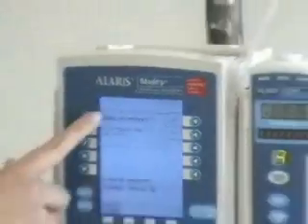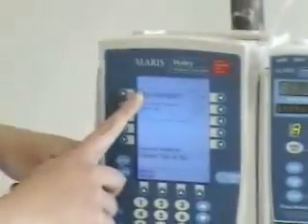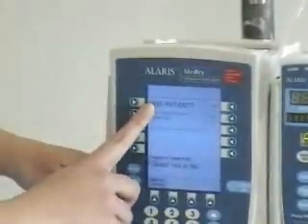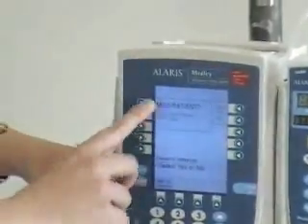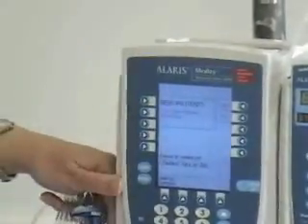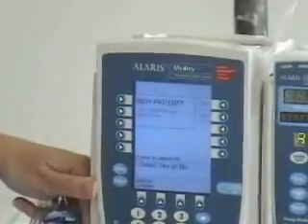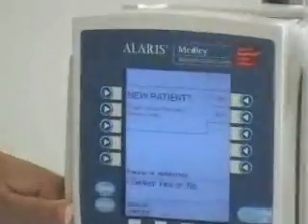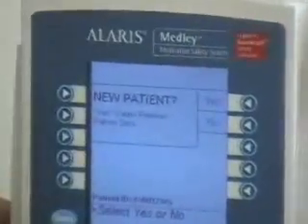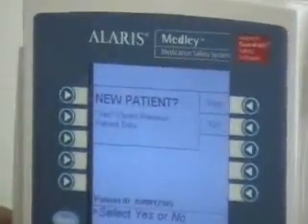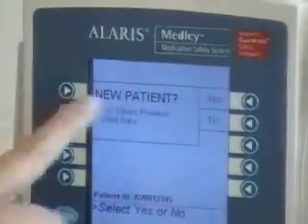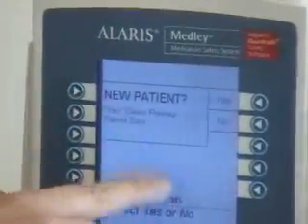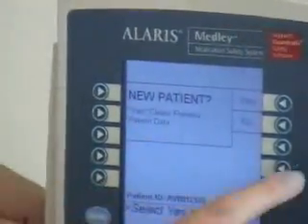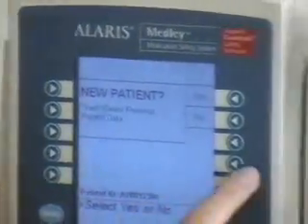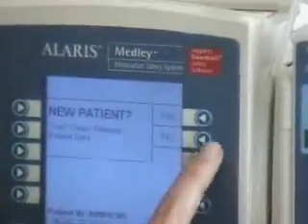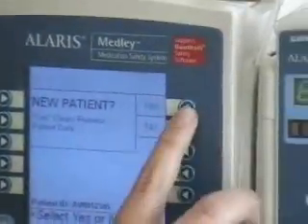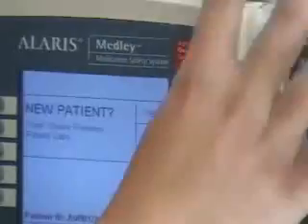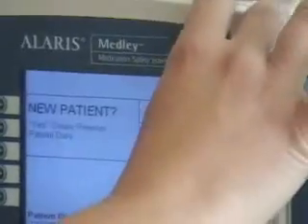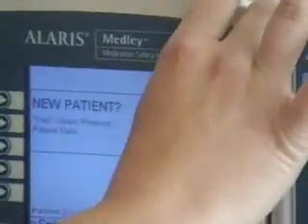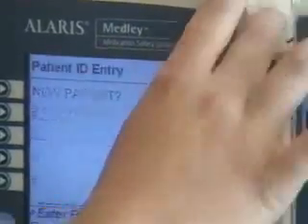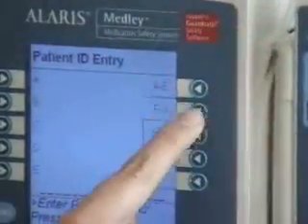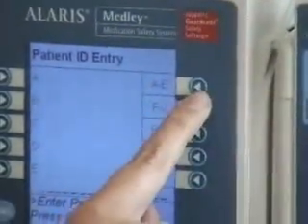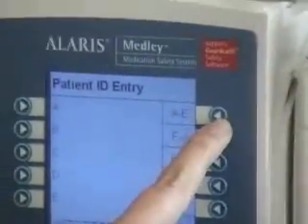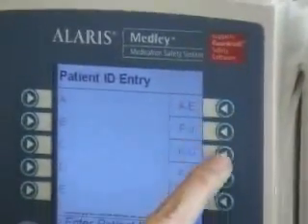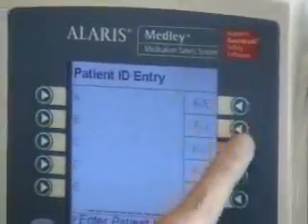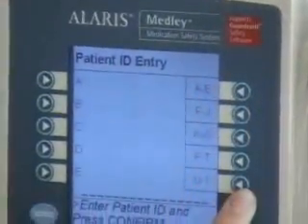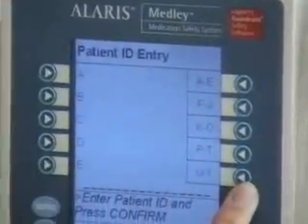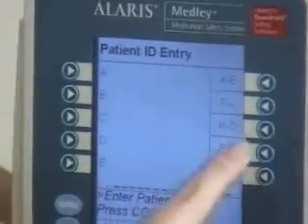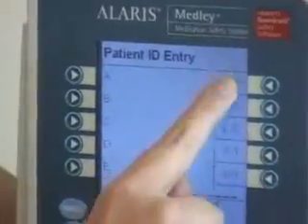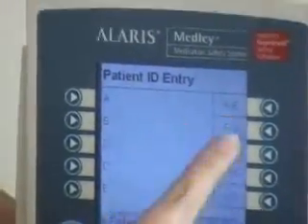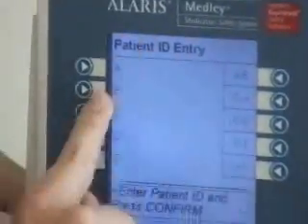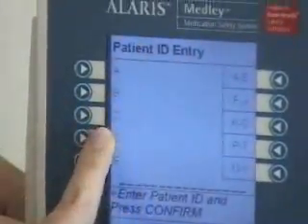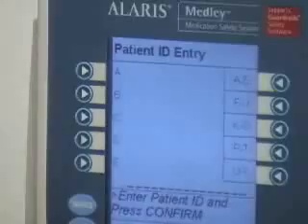The first thing the Alaris pump does is ask you: do you have a new patient? We're going to go ahead with yes. You select yes with these buttons on the side, and then the screen will let you know what to do.